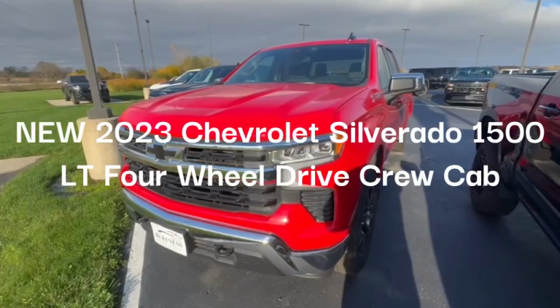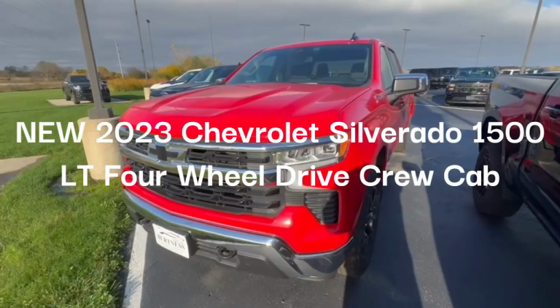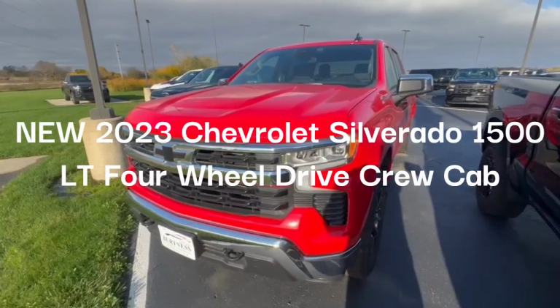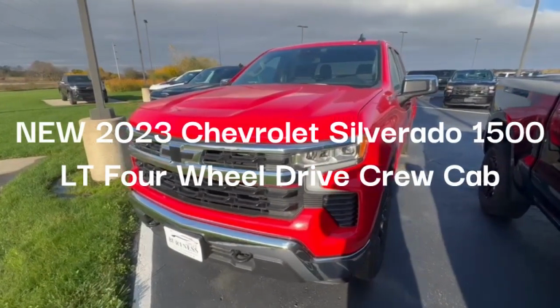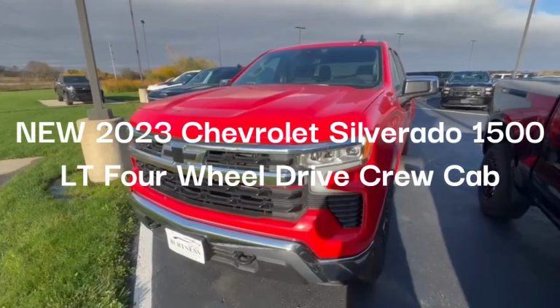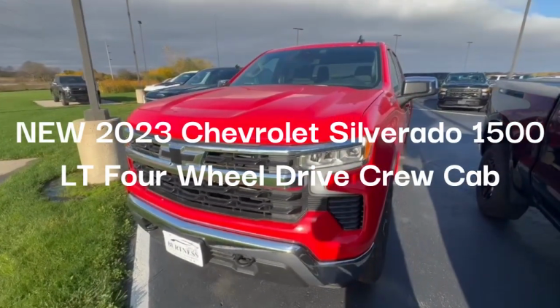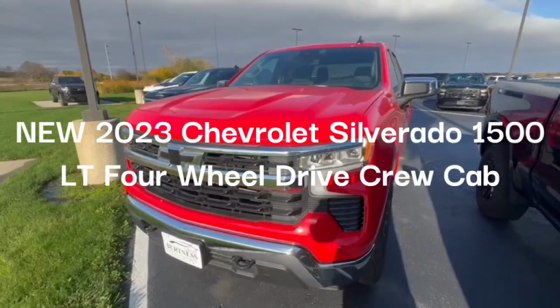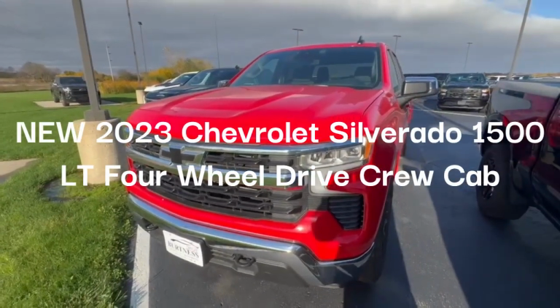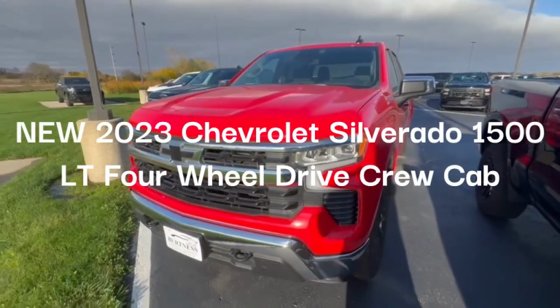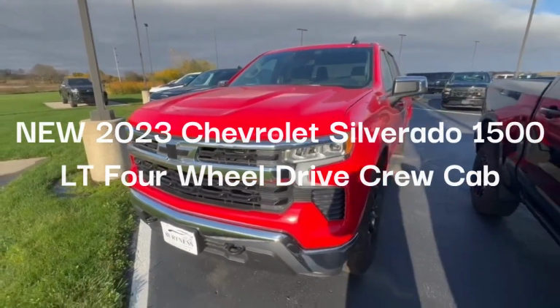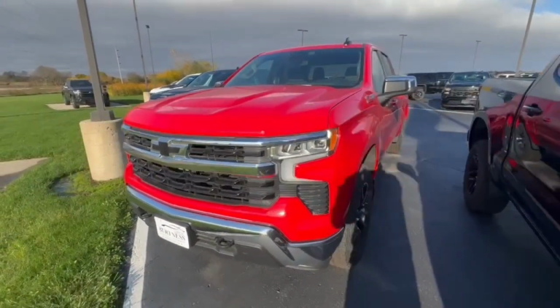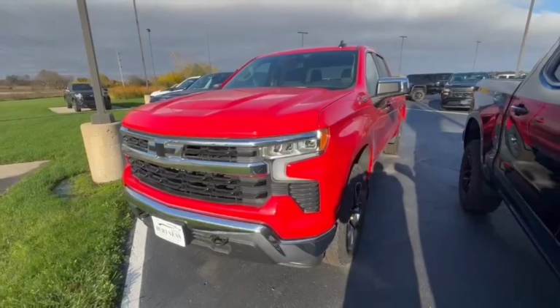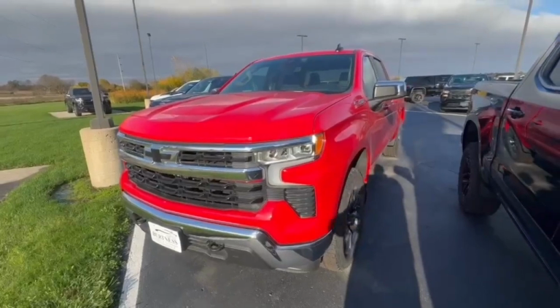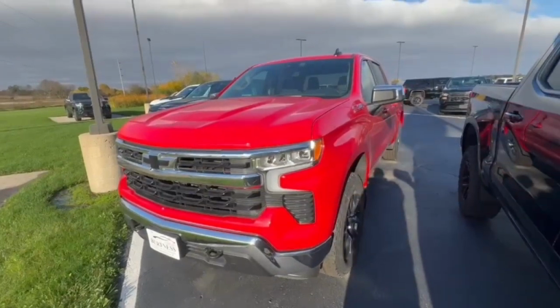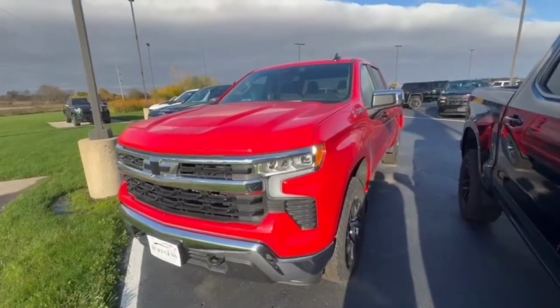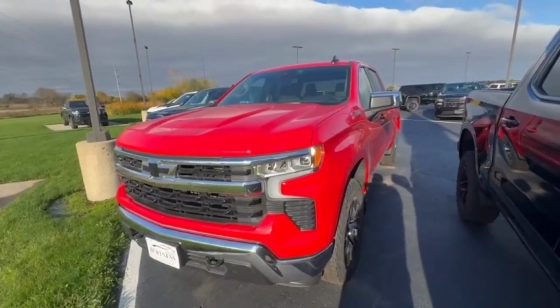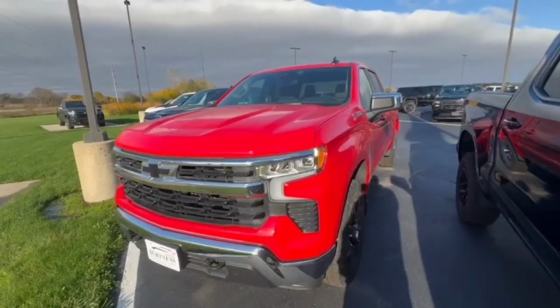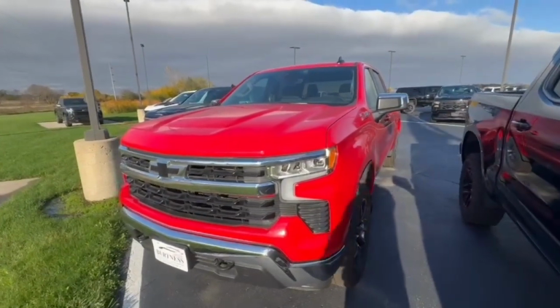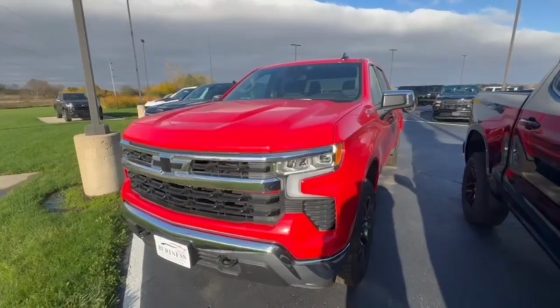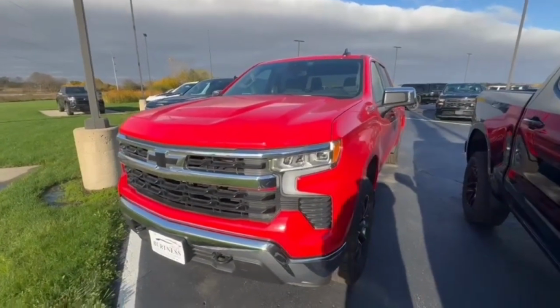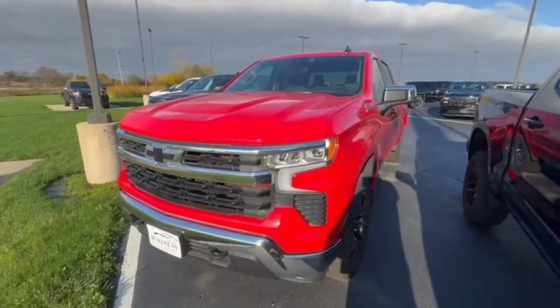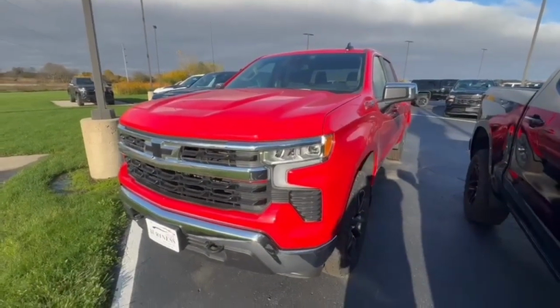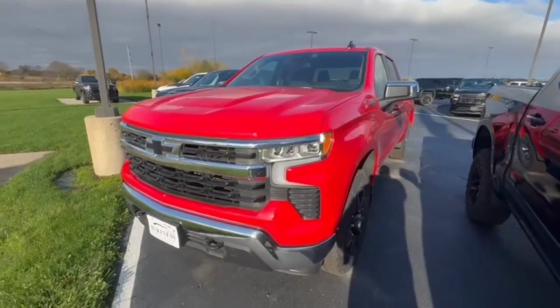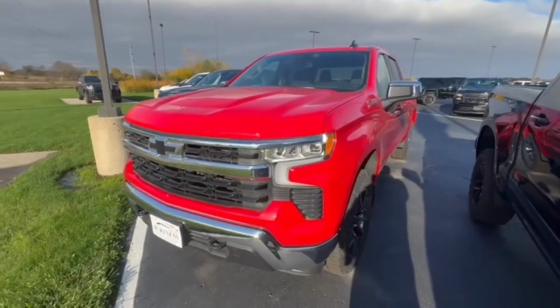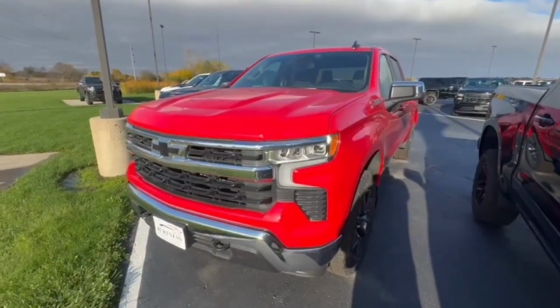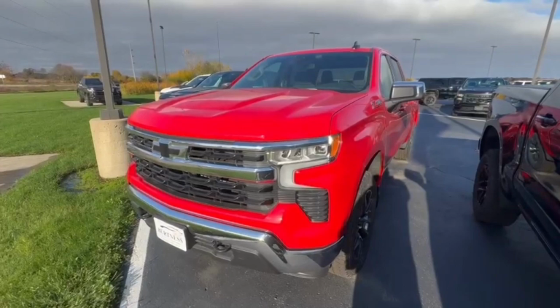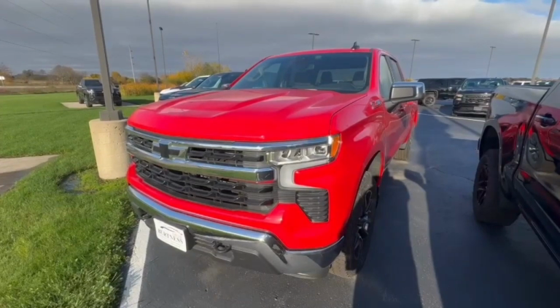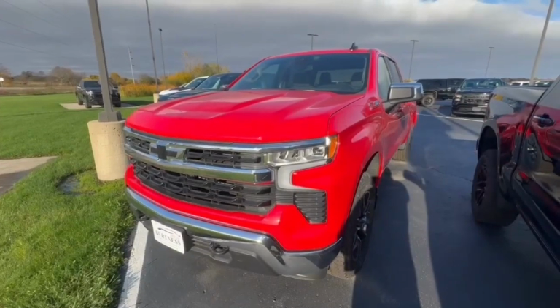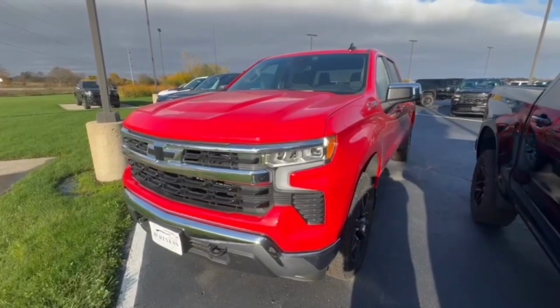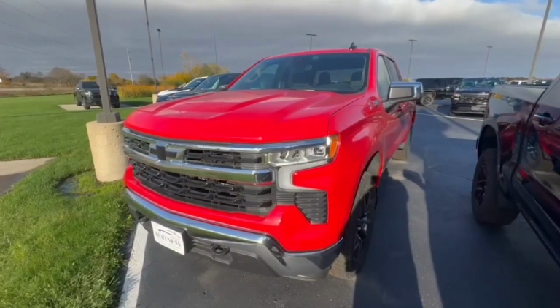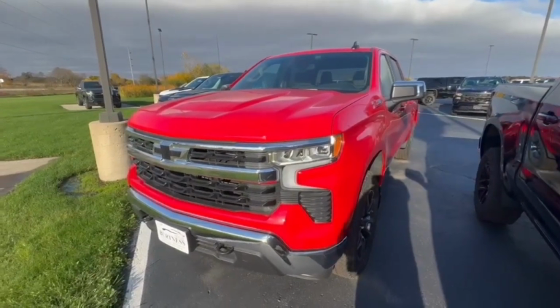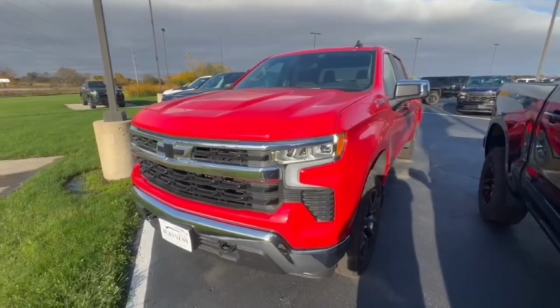Good morning James. My name is Jared out at Burton Chevrolet in Orfordville, Wisconsin. You had inquired about this 2023 Silverado LT, Z71 package, four-wheel drive.